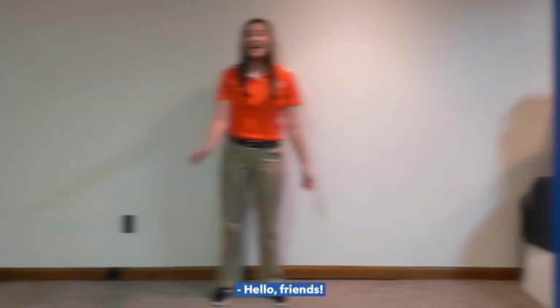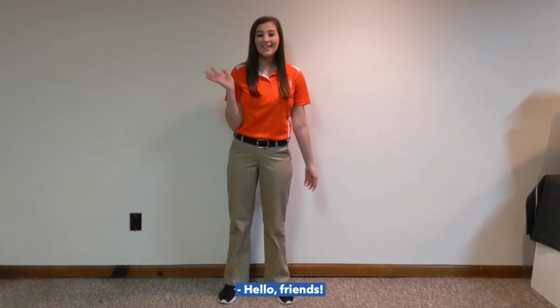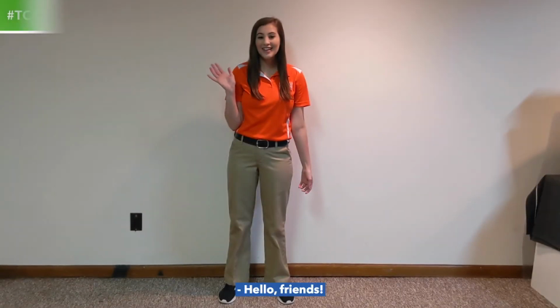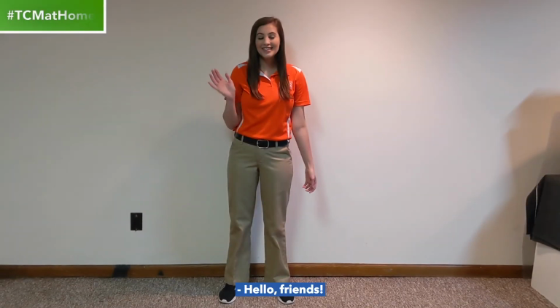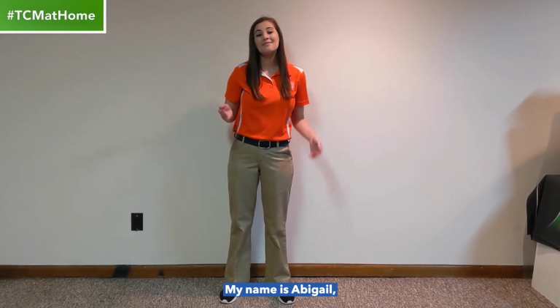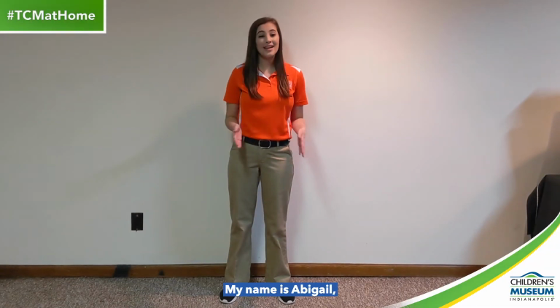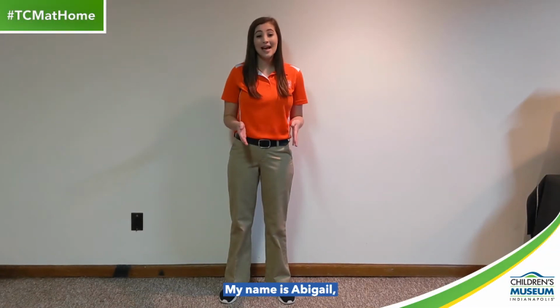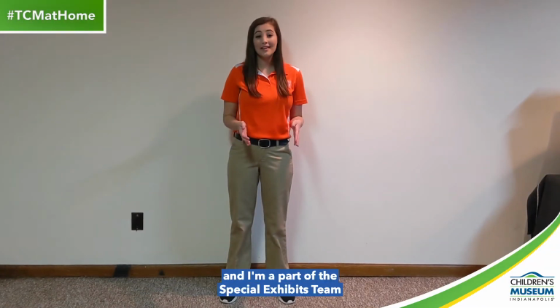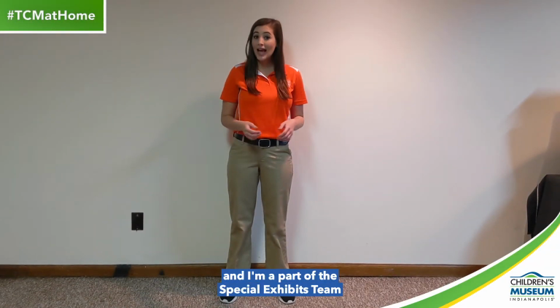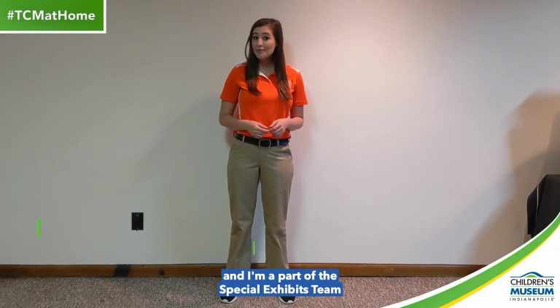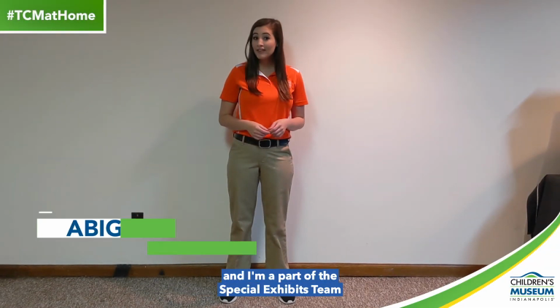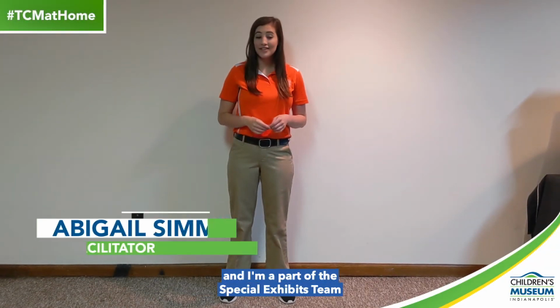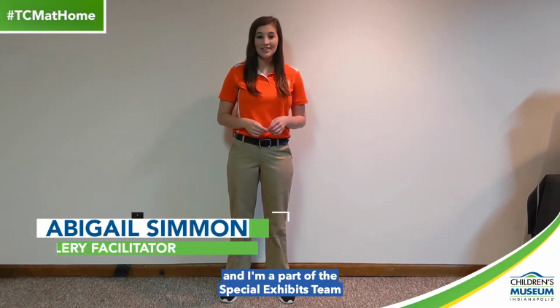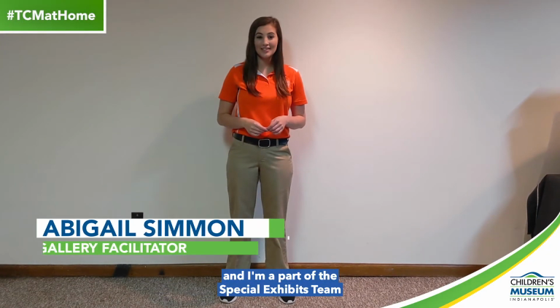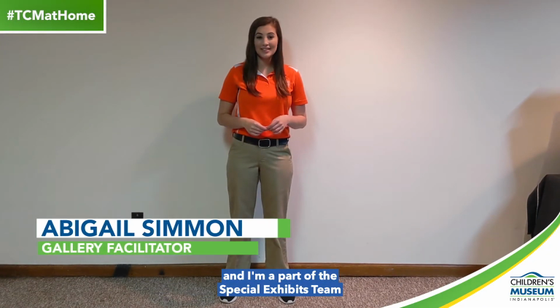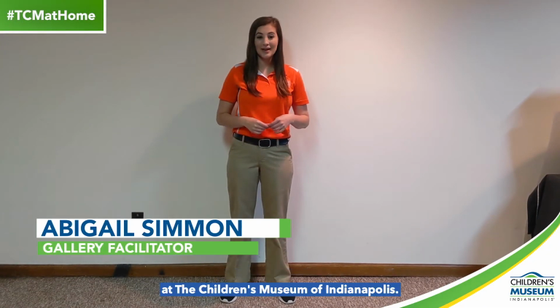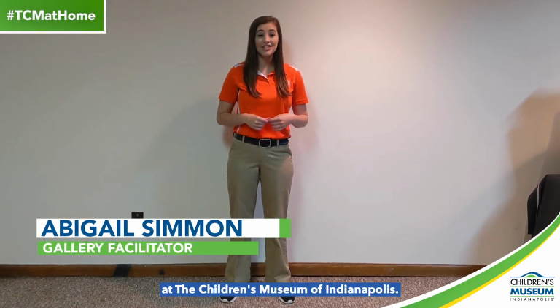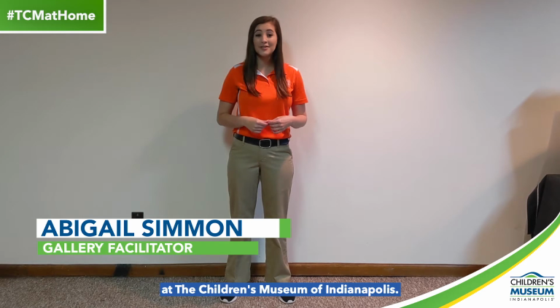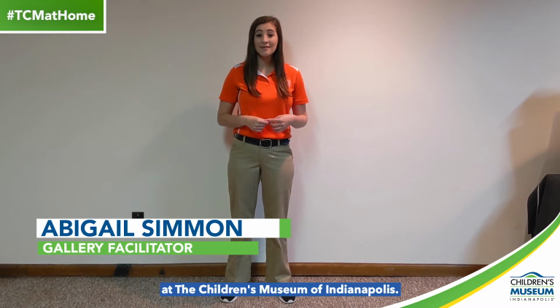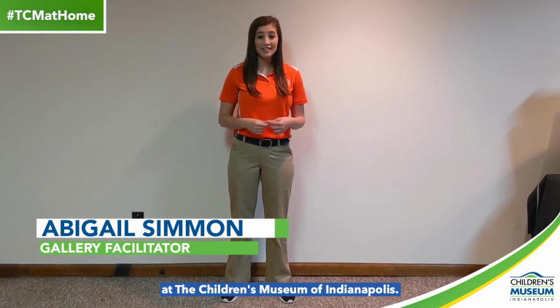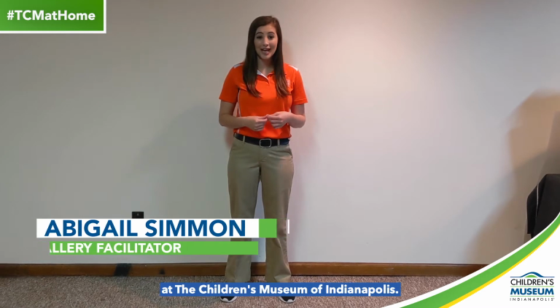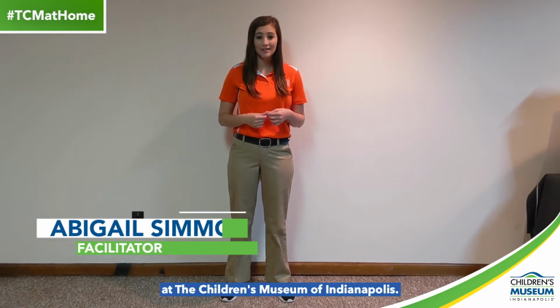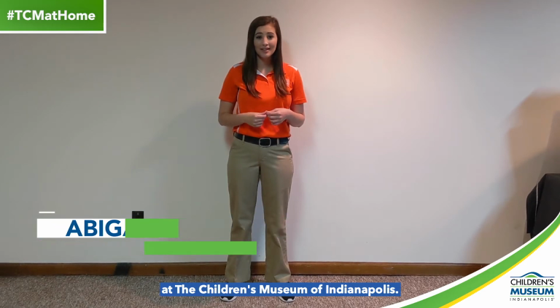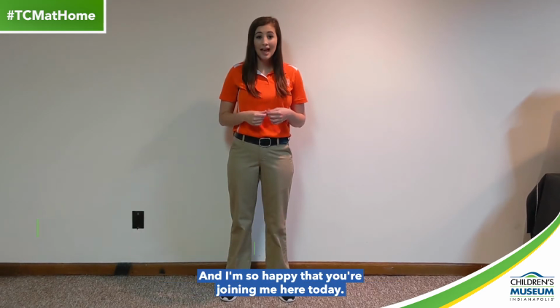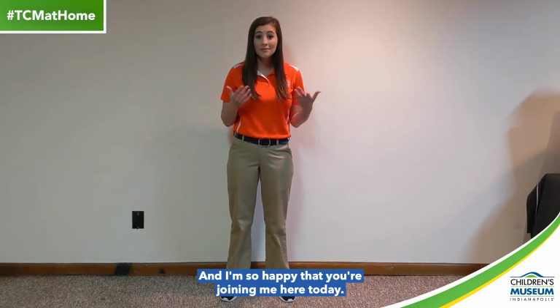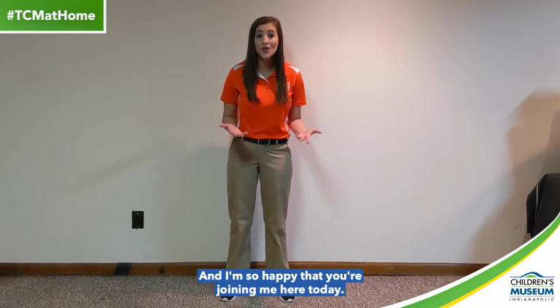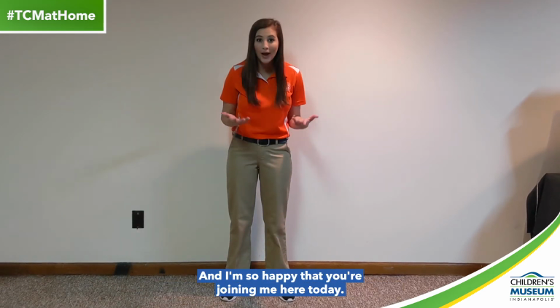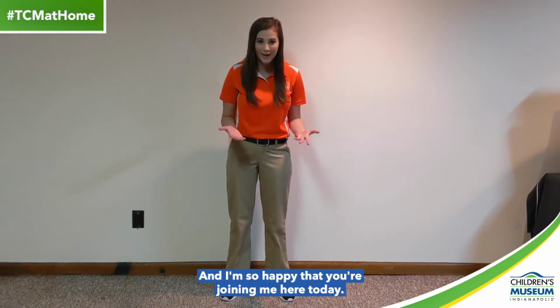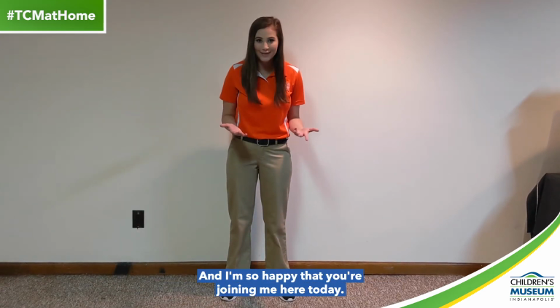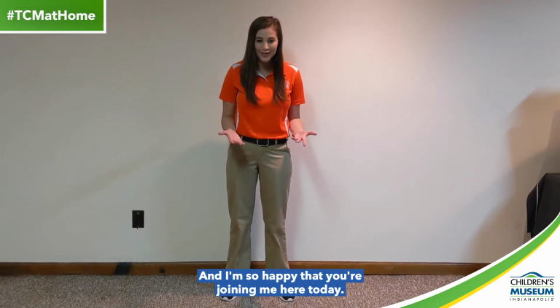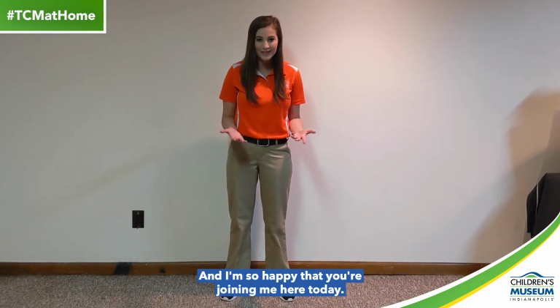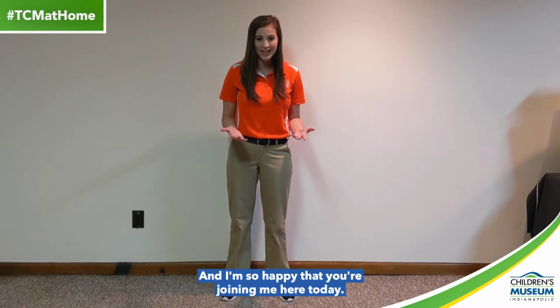Hello friends! My name is Abigail and I'm a part of the special exhibits team at the Children's Museum of Indianapolis. I'm so happy that you're joining me here today.